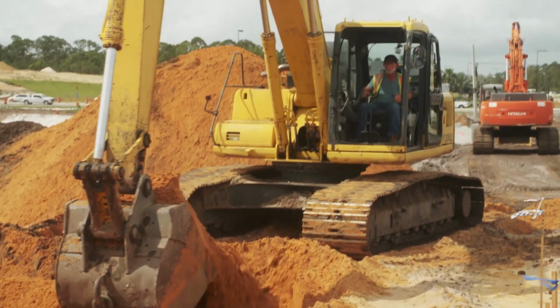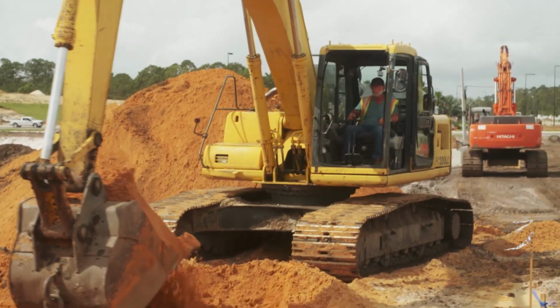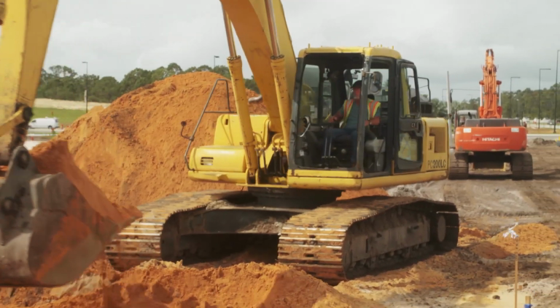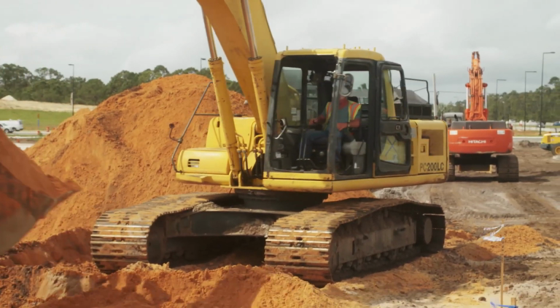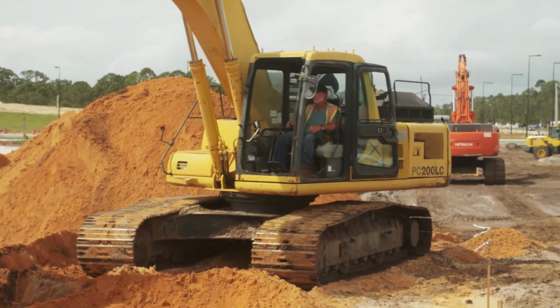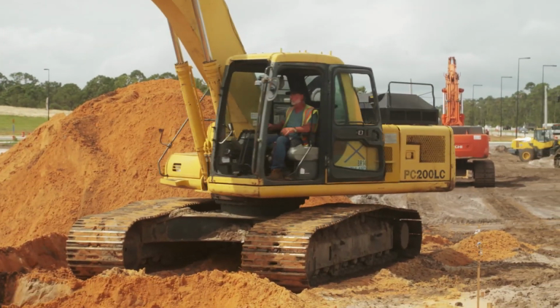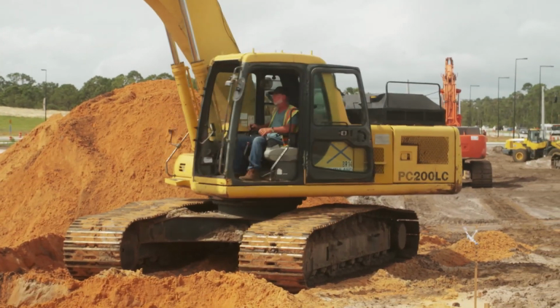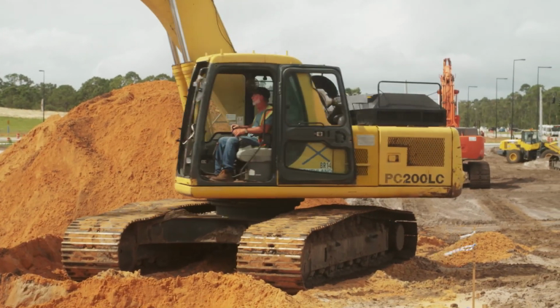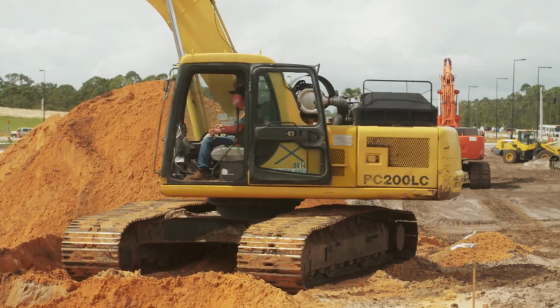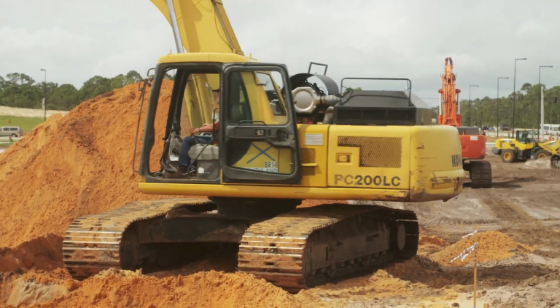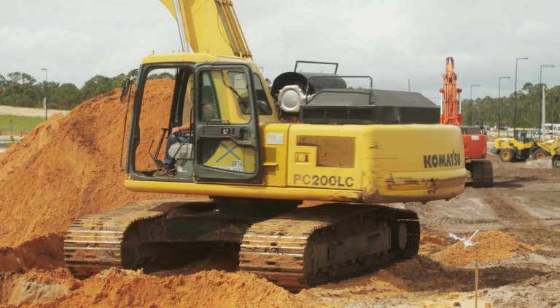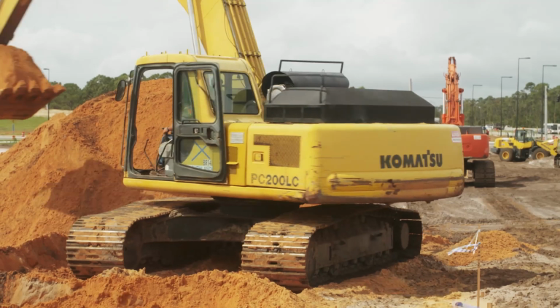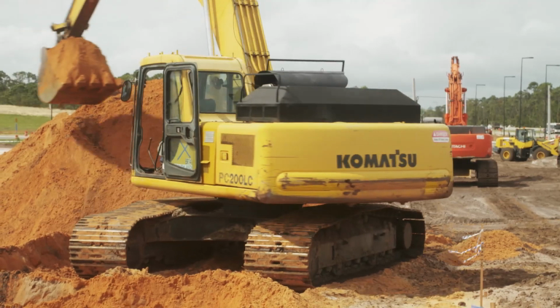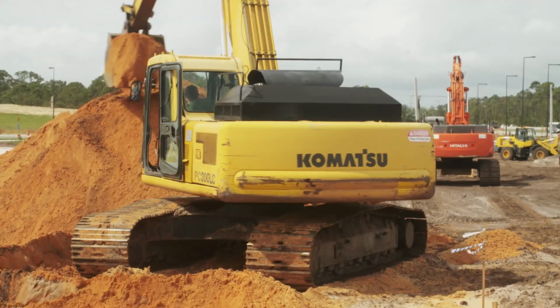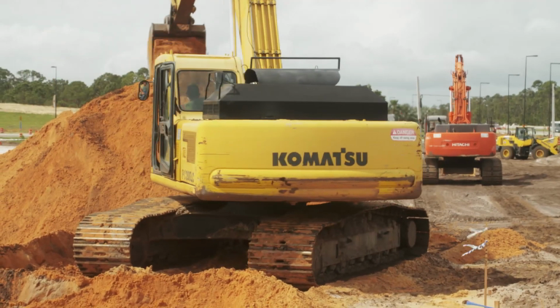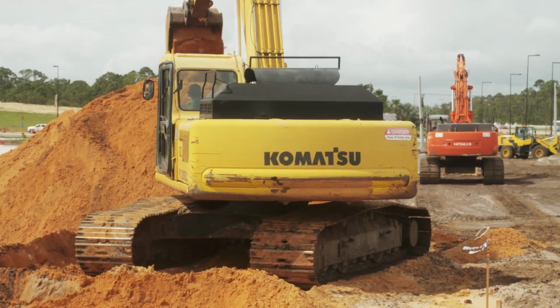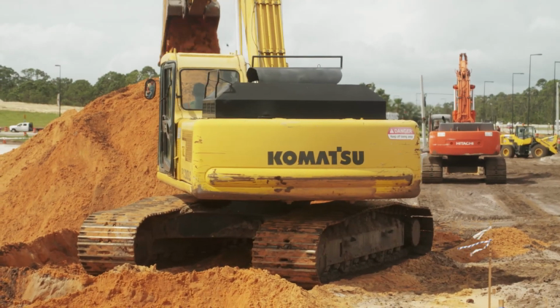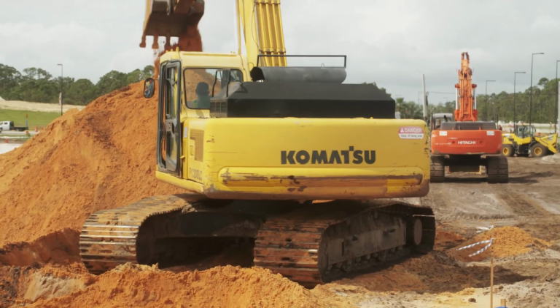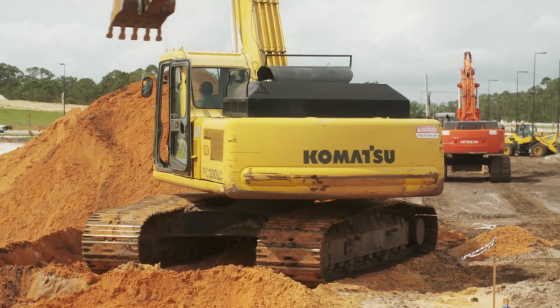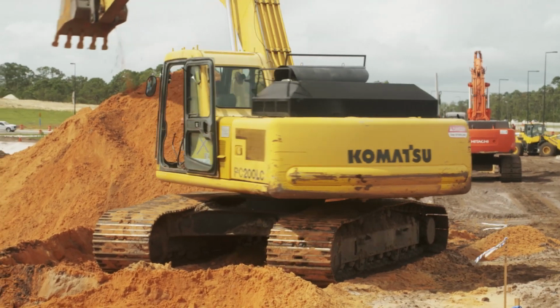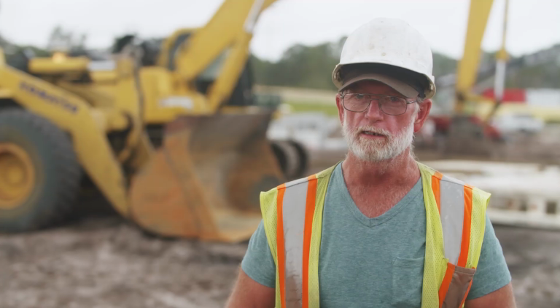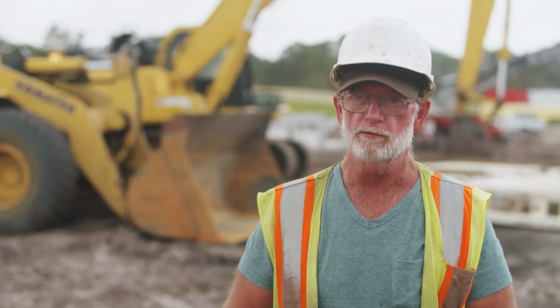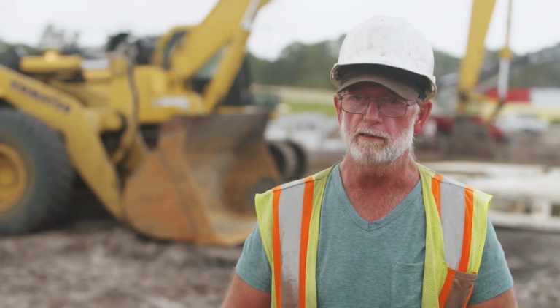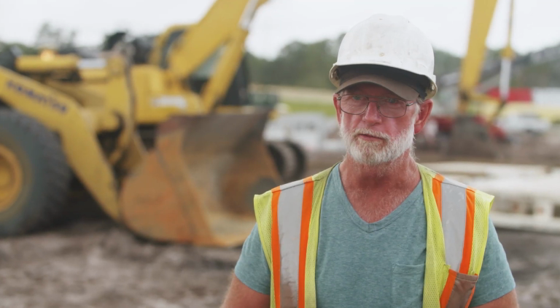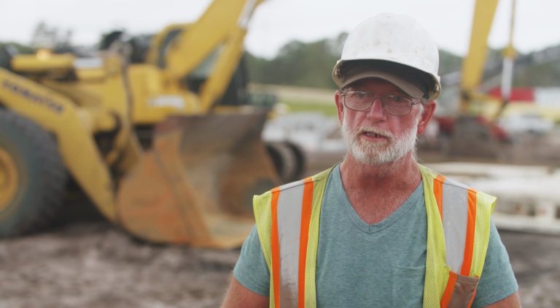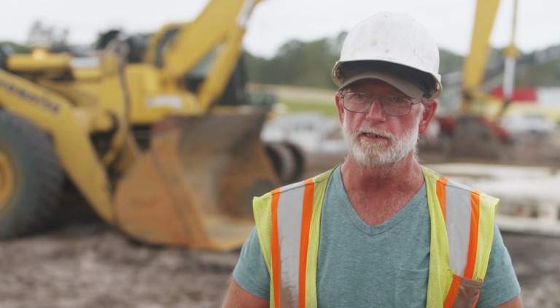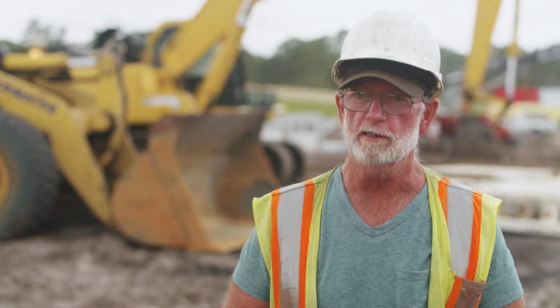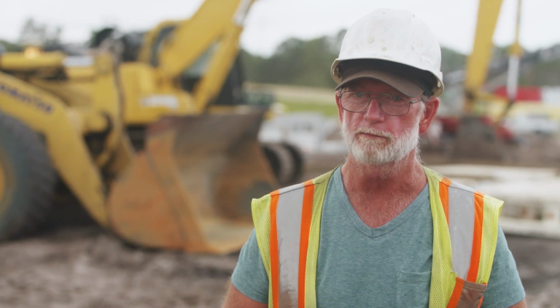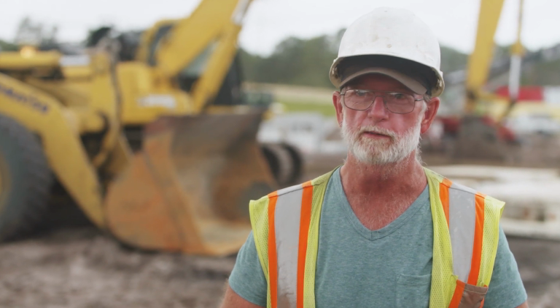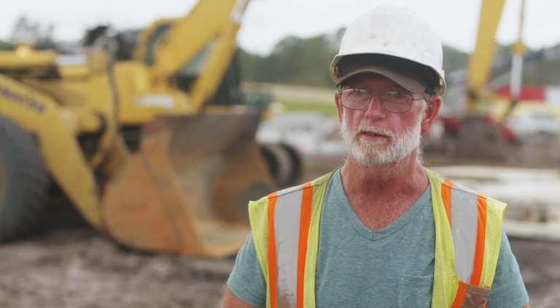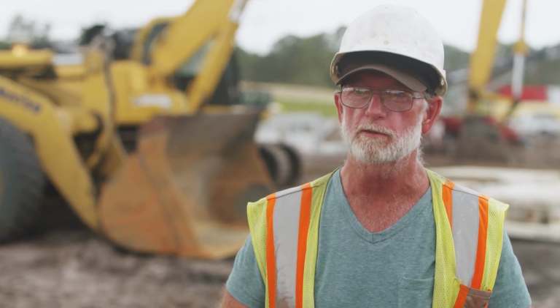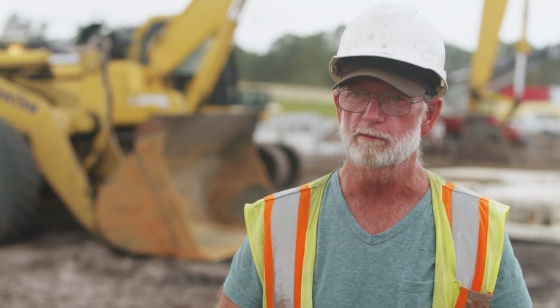With the power and all, it's a very good digging machine. Operates very smoothly. It's great. I just wish it had an AC — if it did, it'd be my absolute favorite.